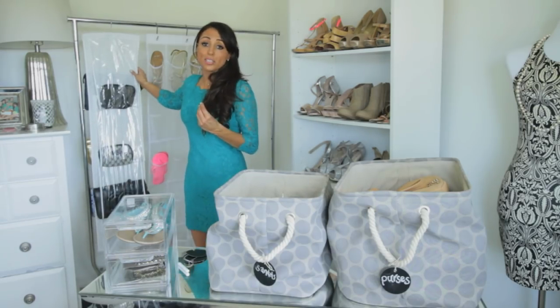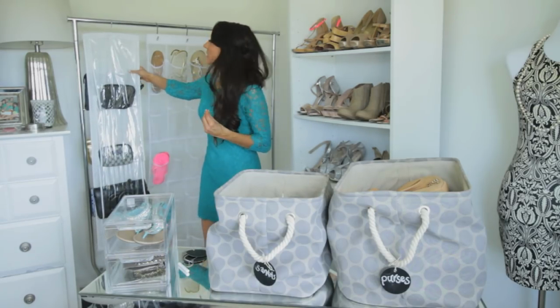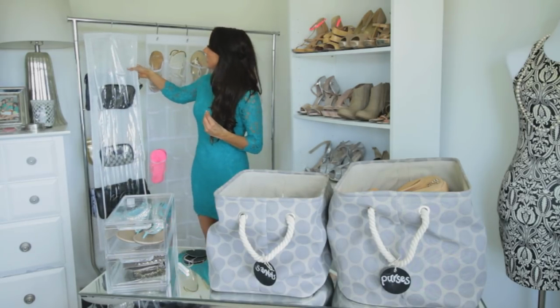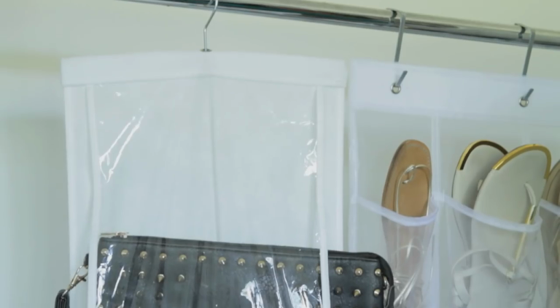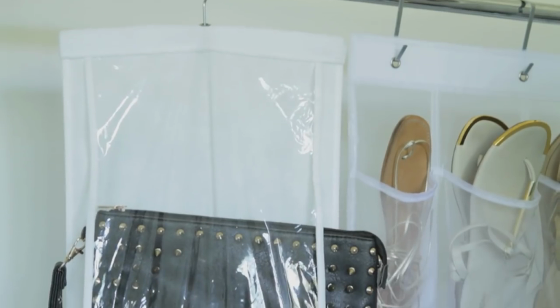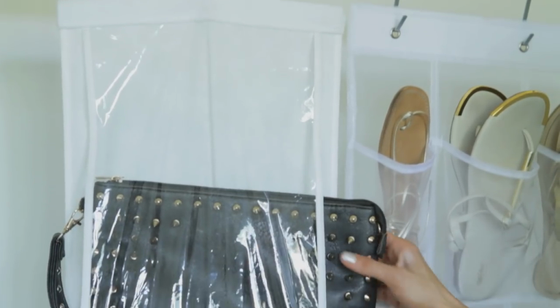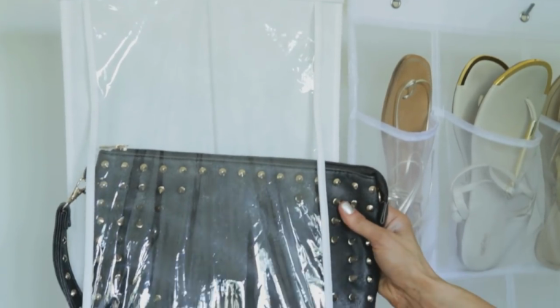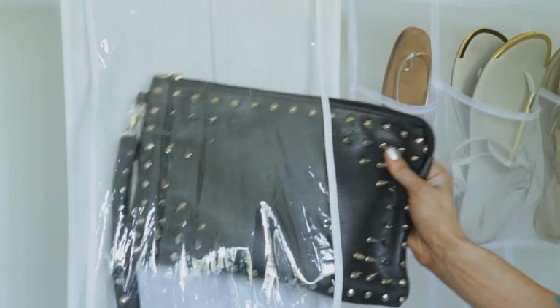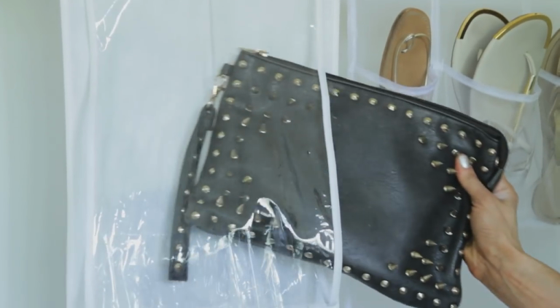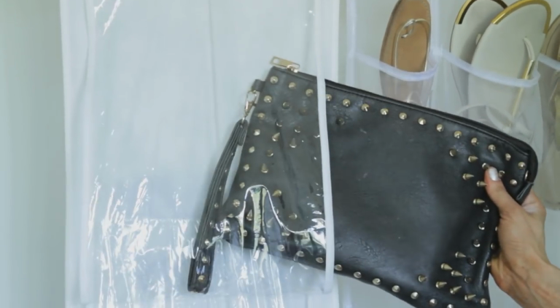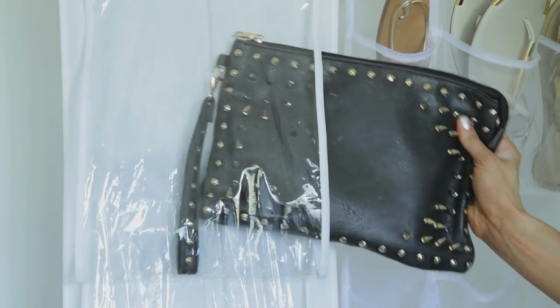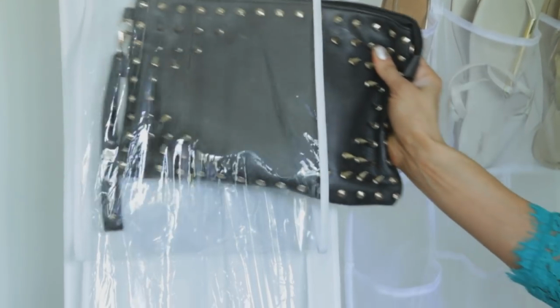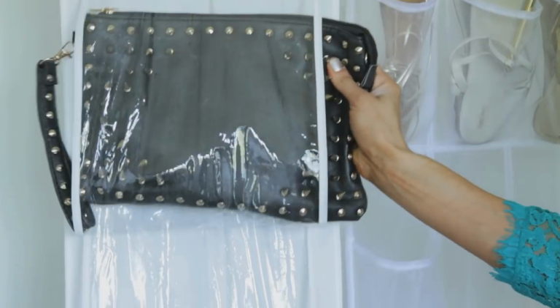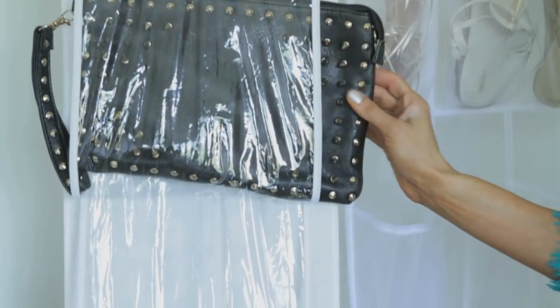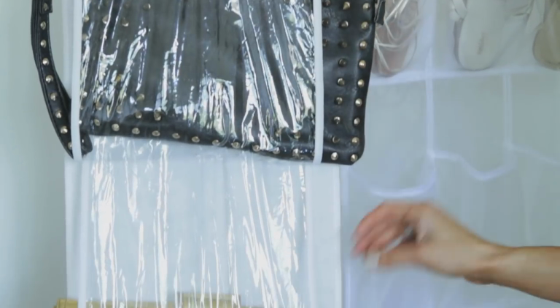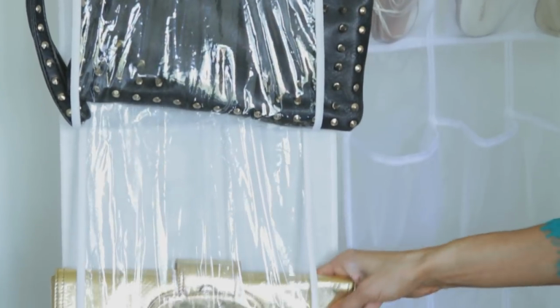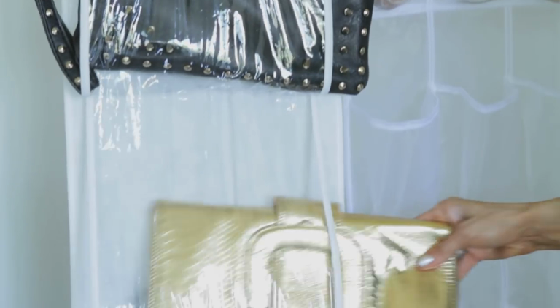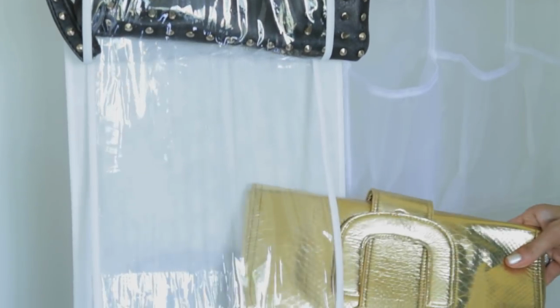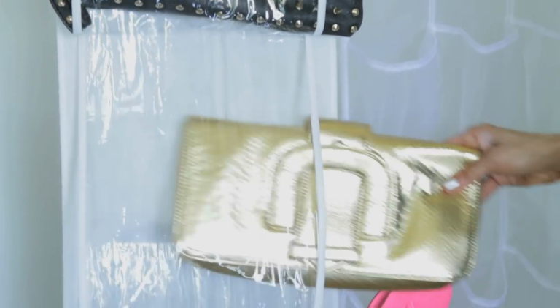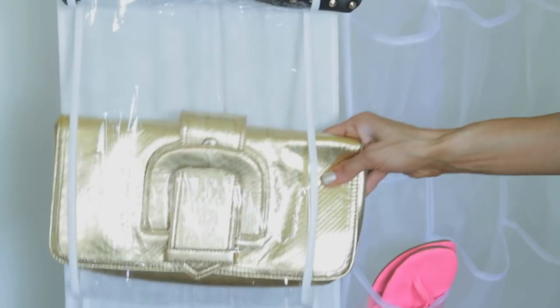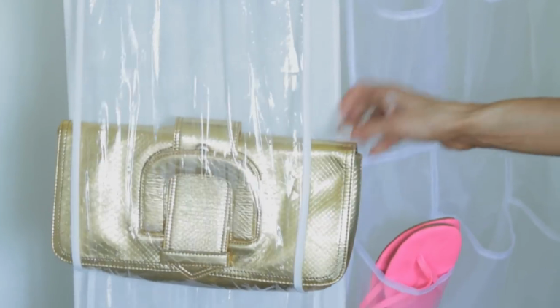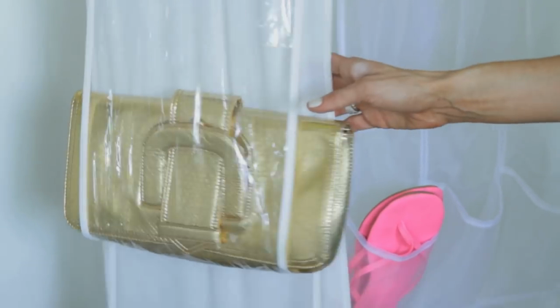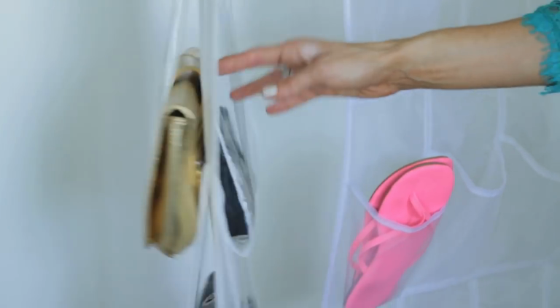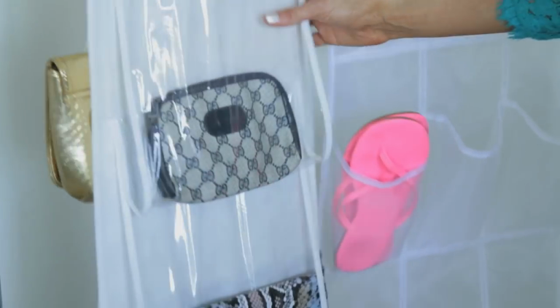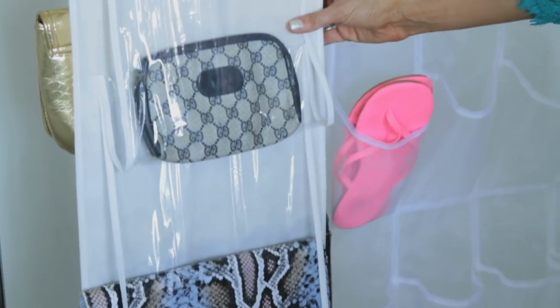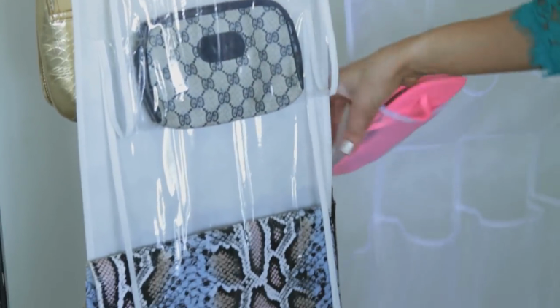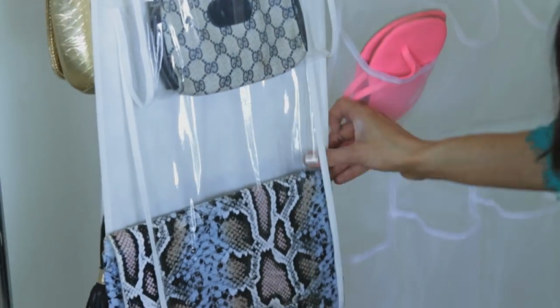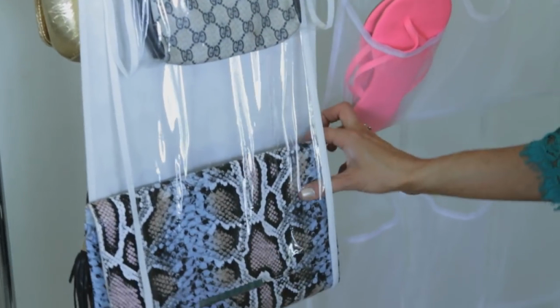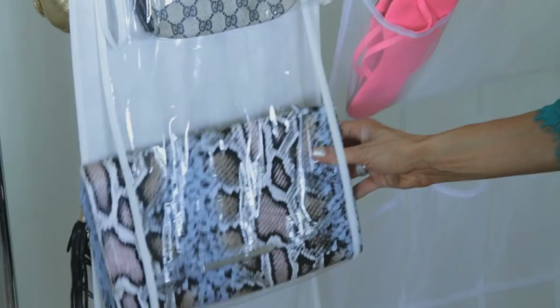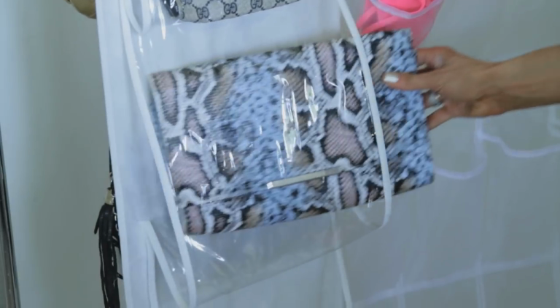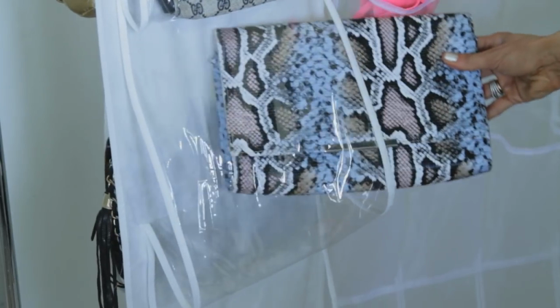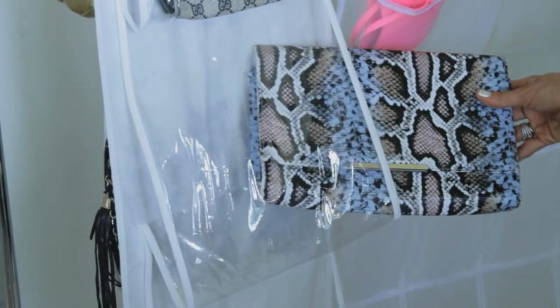Another option that I love — especially because I have so many clothes and shoes and want to save on closet space — are these fantastic hanging over-the-door bags. You can put them on a rack in your closet or hang them over the door; they just attach with a little hook. They're double-sided and clear, so you can see what you have.